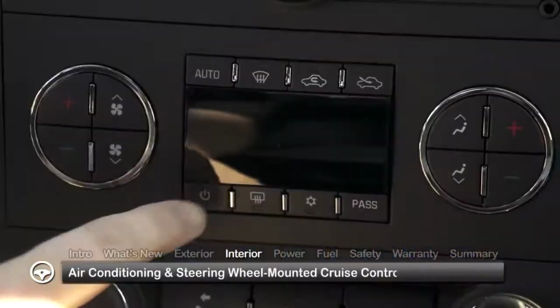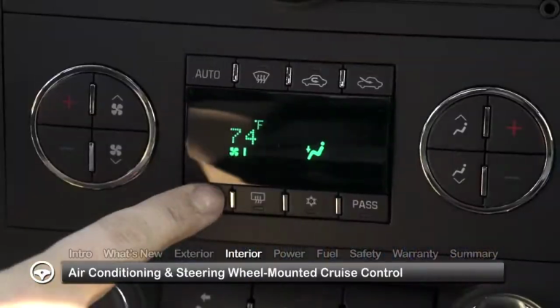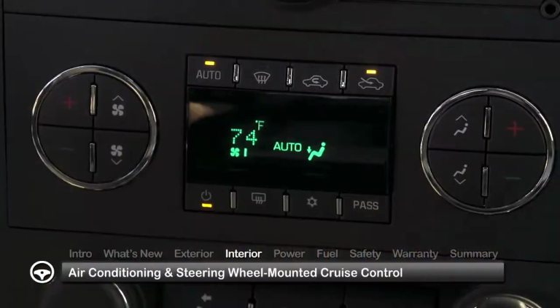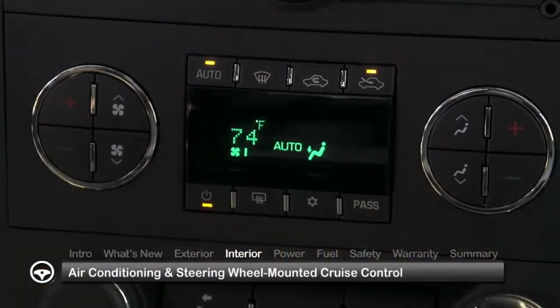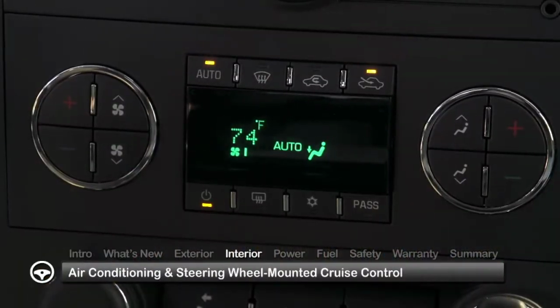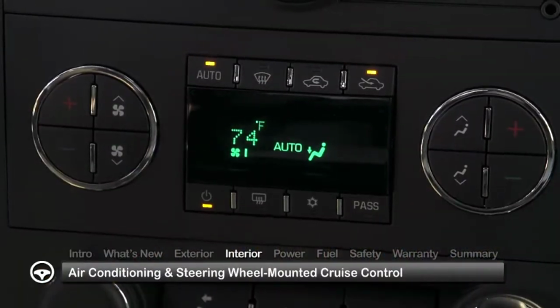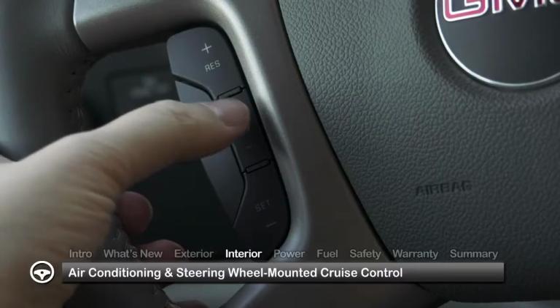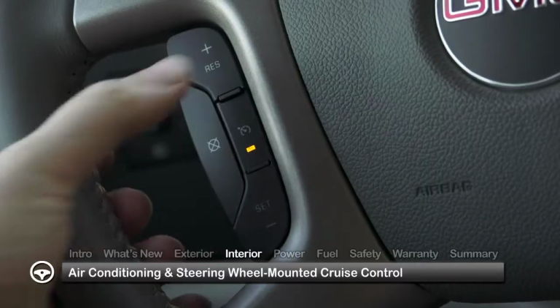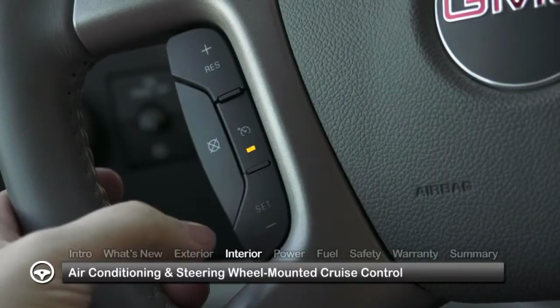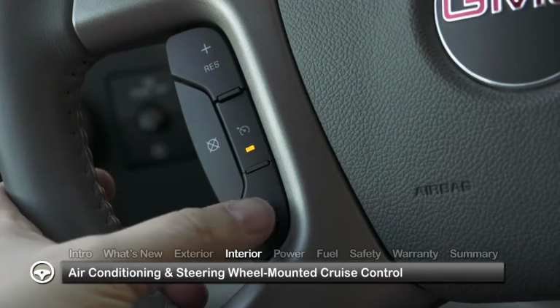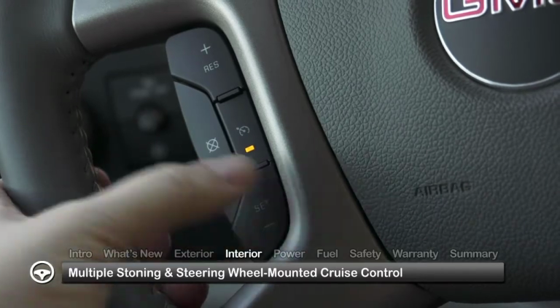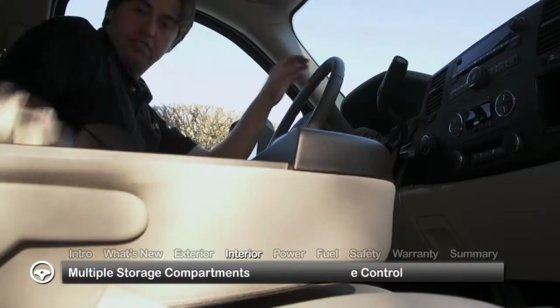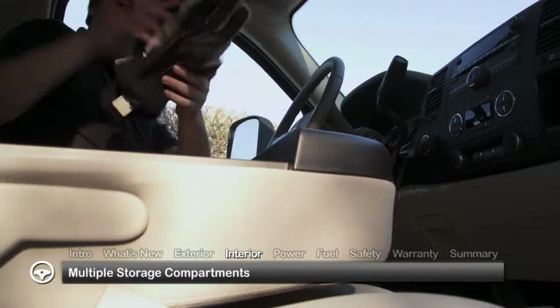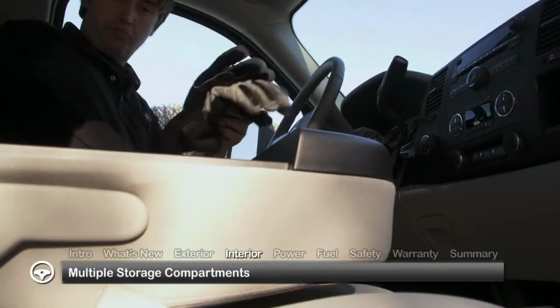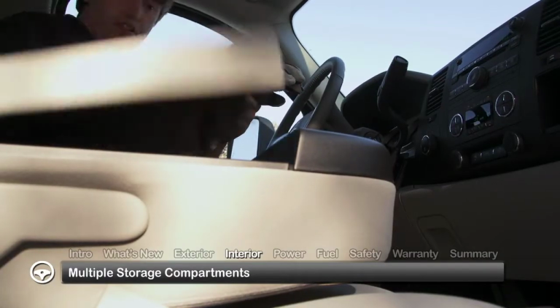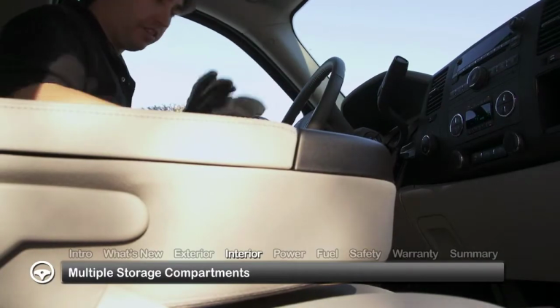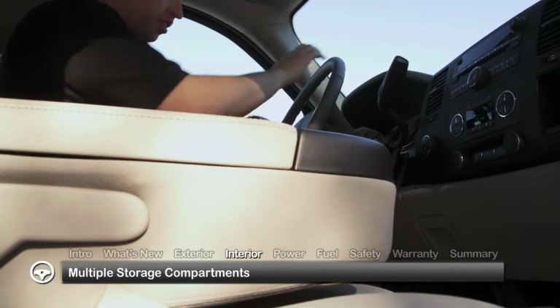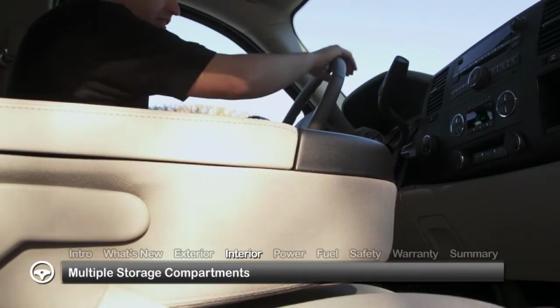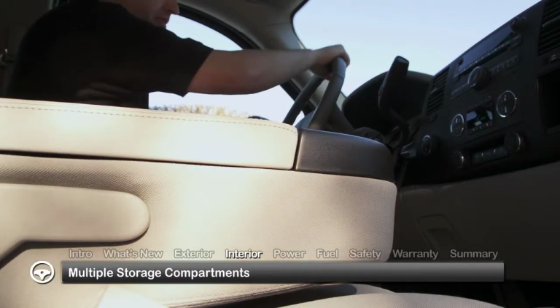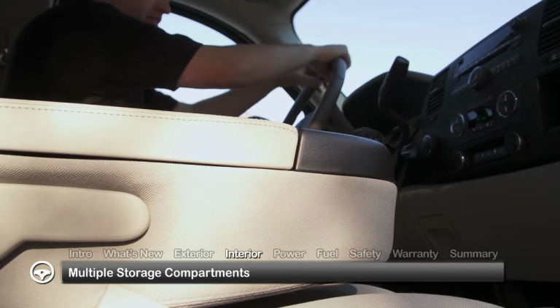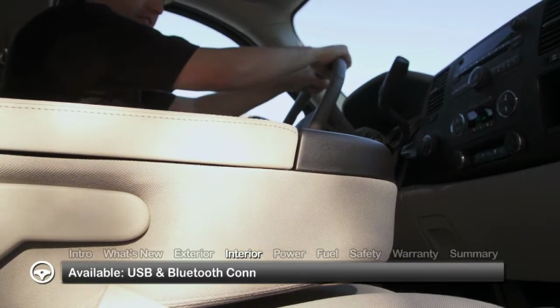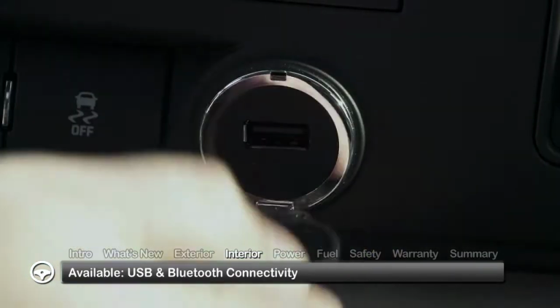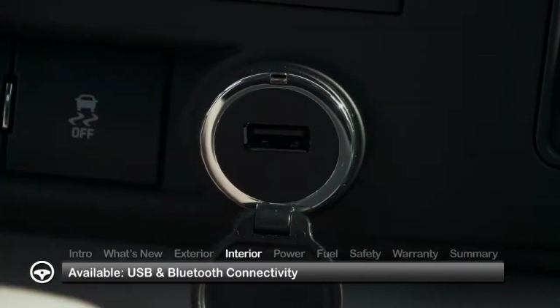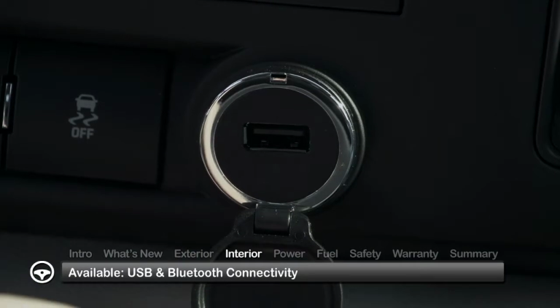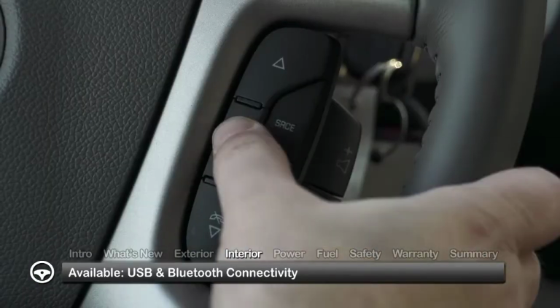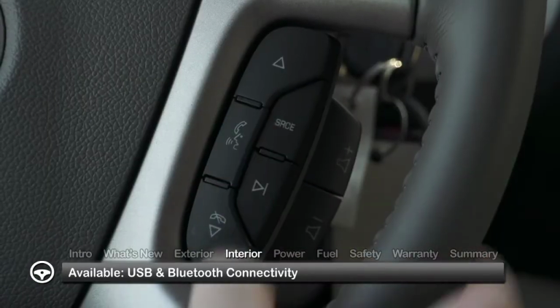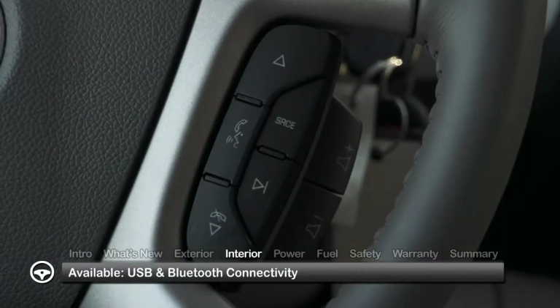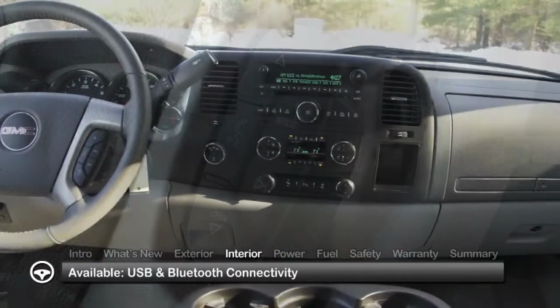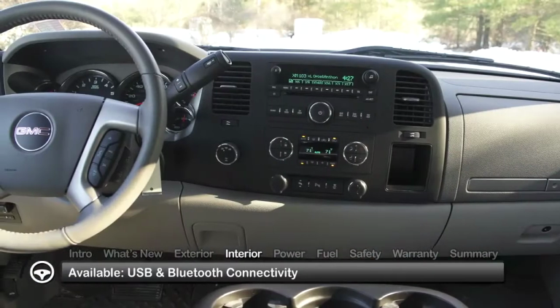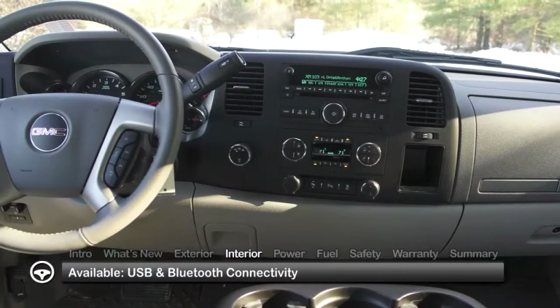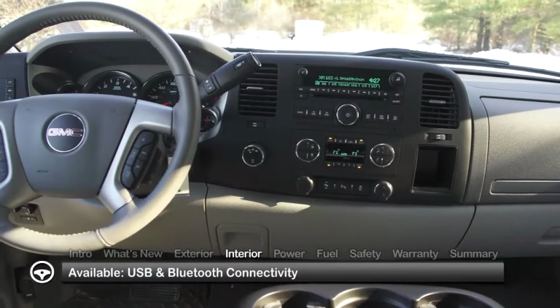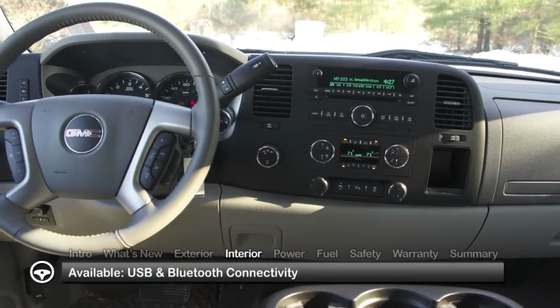Inside, standard features include air conditioning and steering wheel-mounted cruise control. Multiple storage compartments provide added convenience and security, while available USB and Bluetooth connectivity help make the truck more like a mobile office.